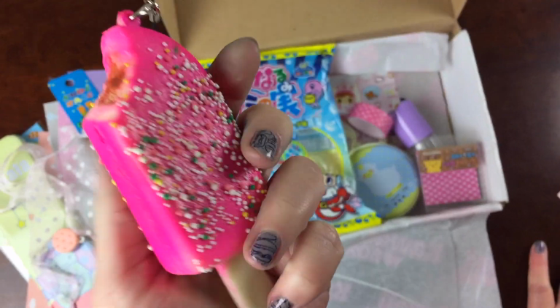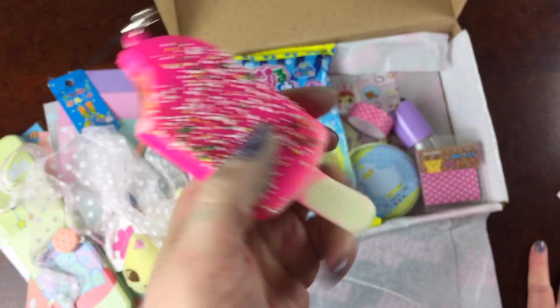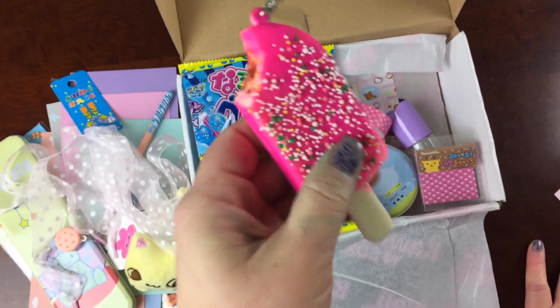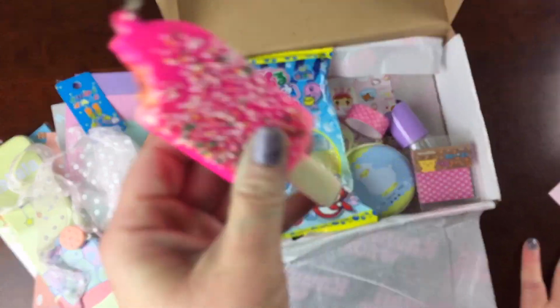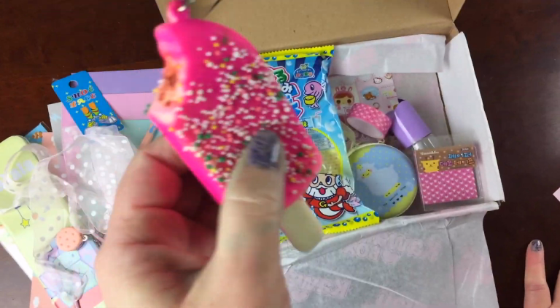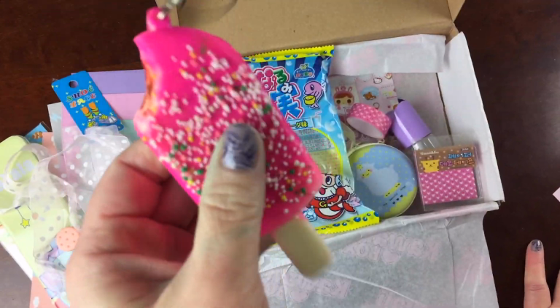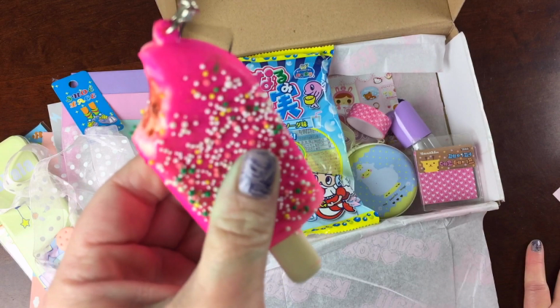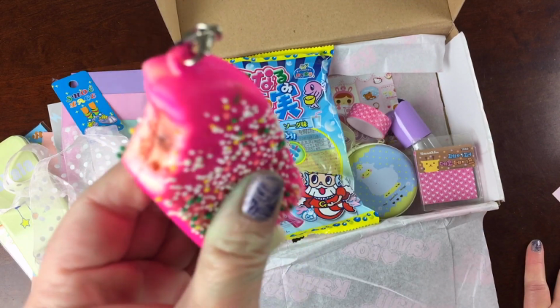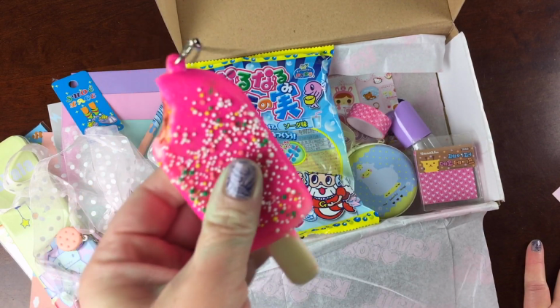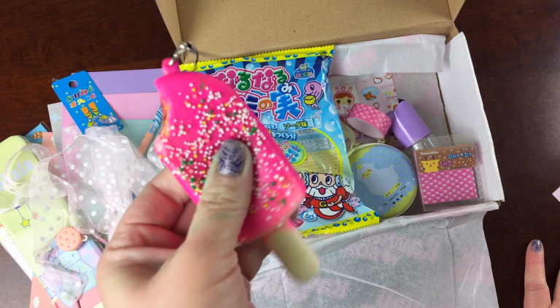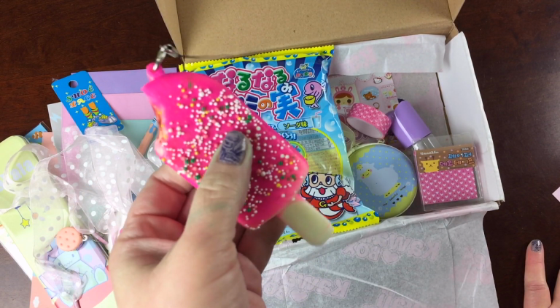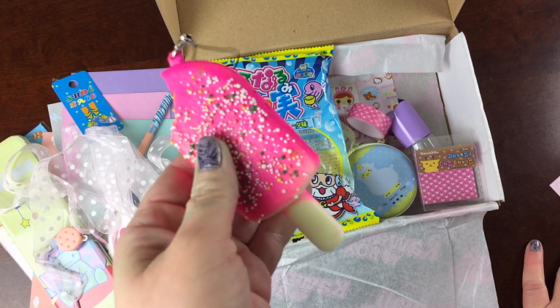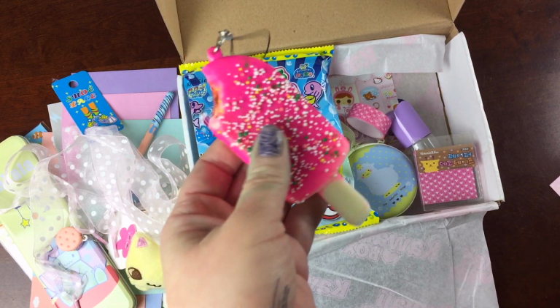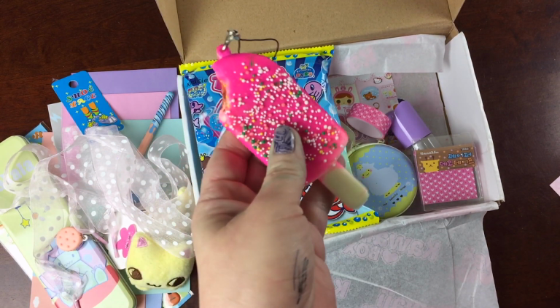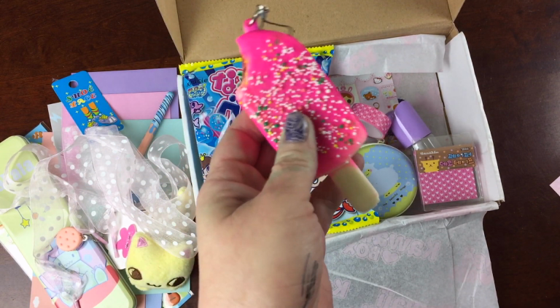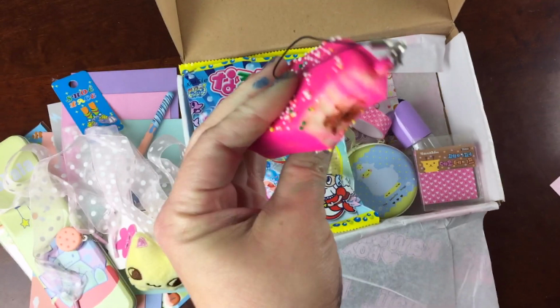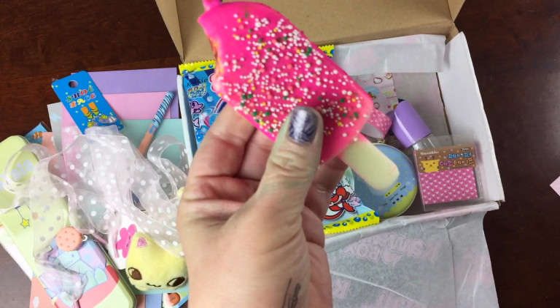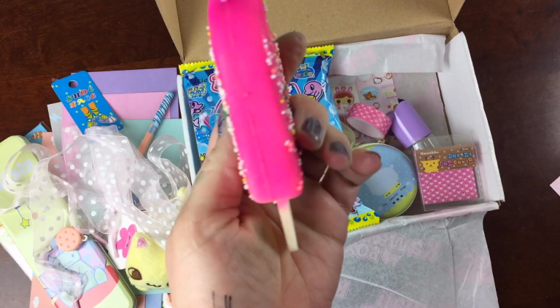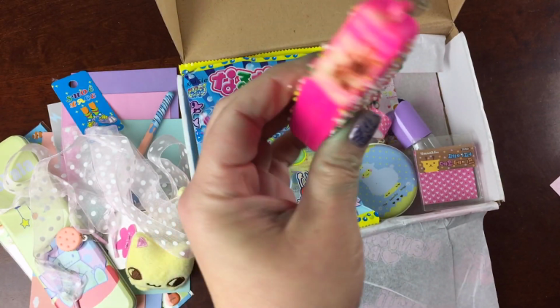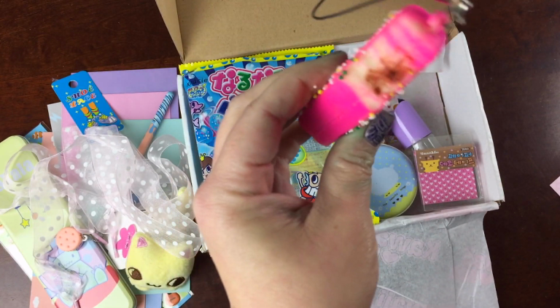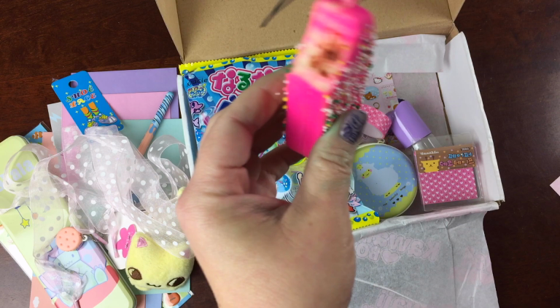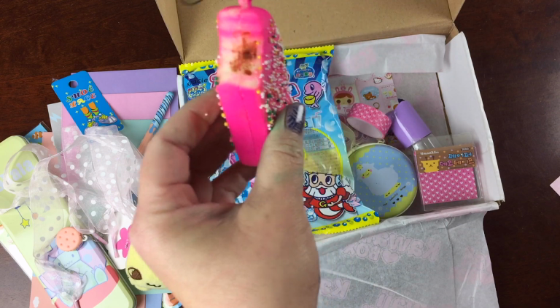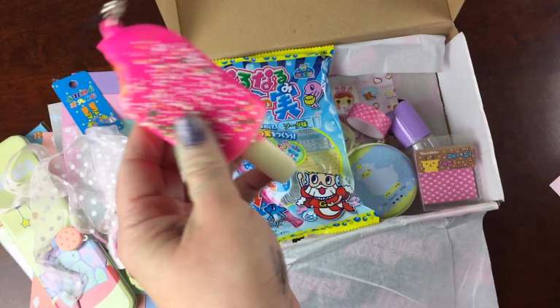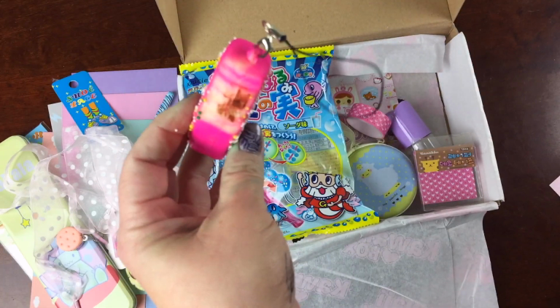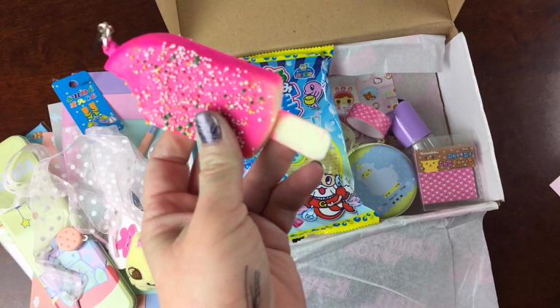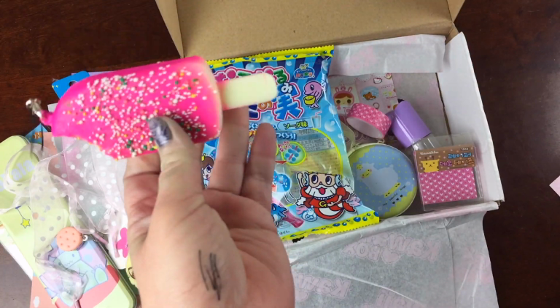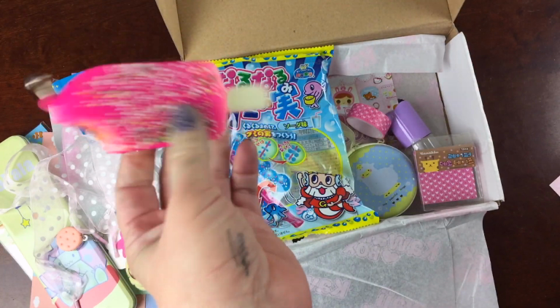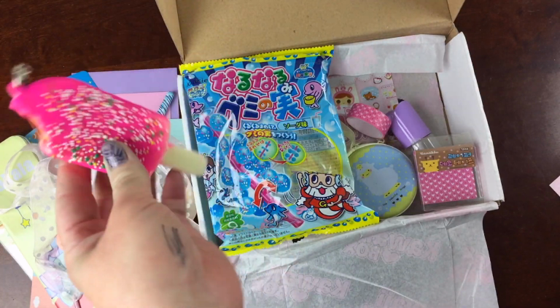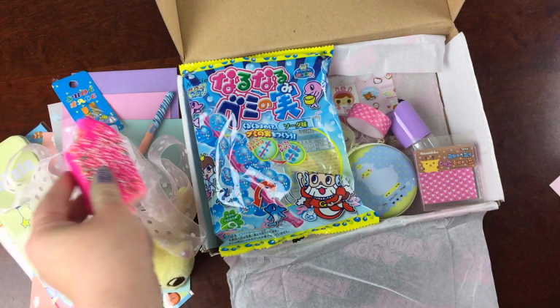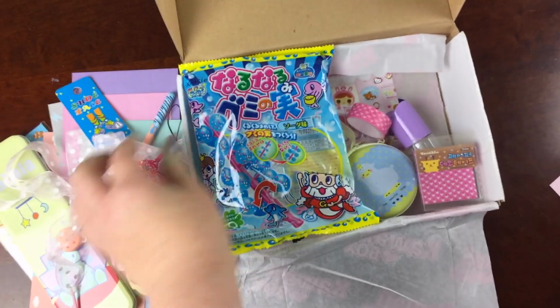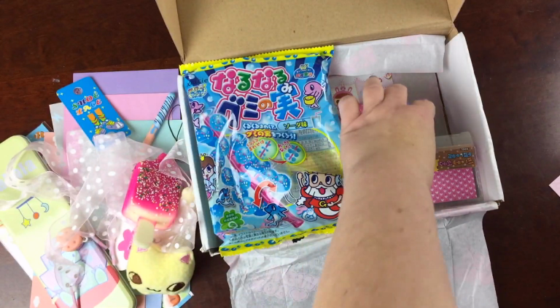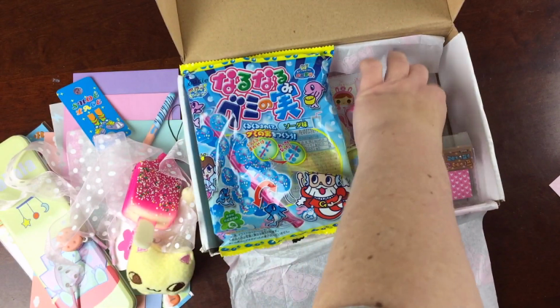This is a squishy cell phone charm. It's obviously an ice cream novelty with sprinkles, and someone's taken a bite, which is a little weird — but that's also neat.